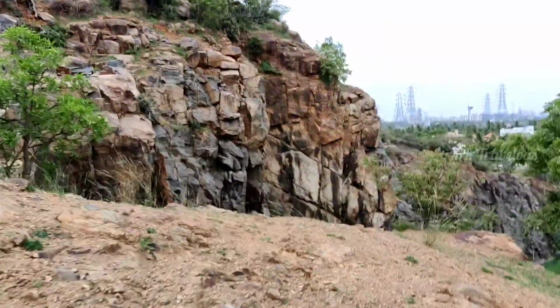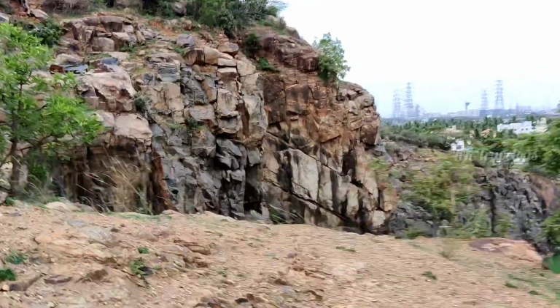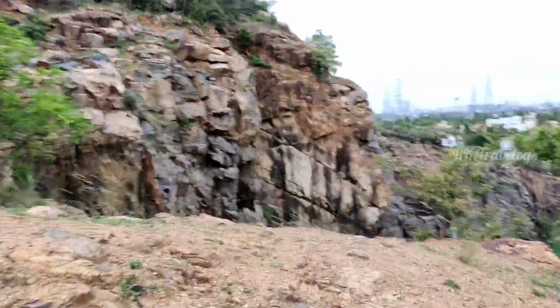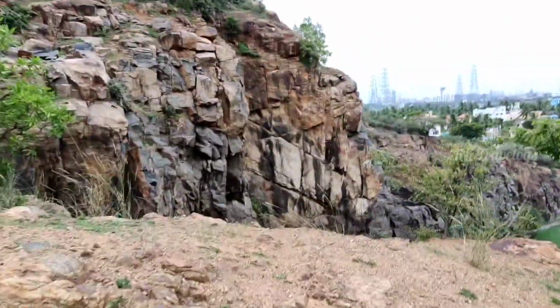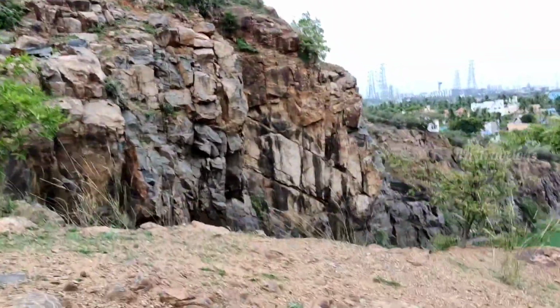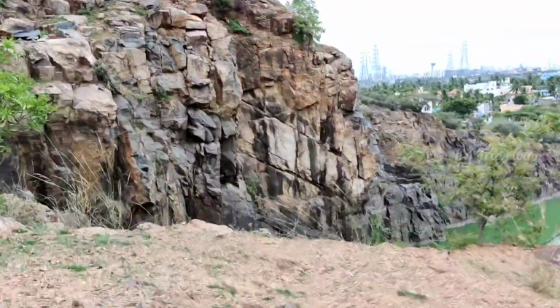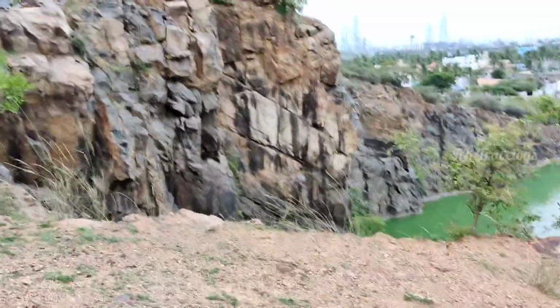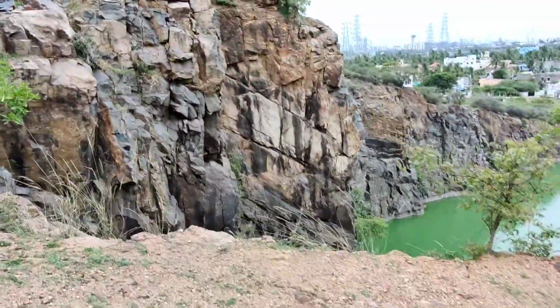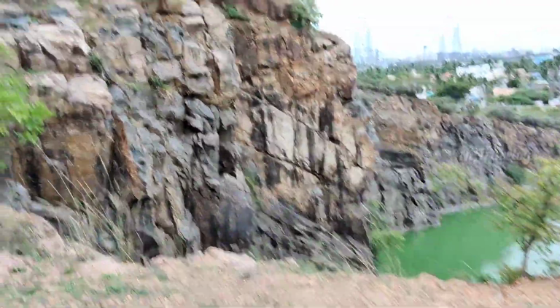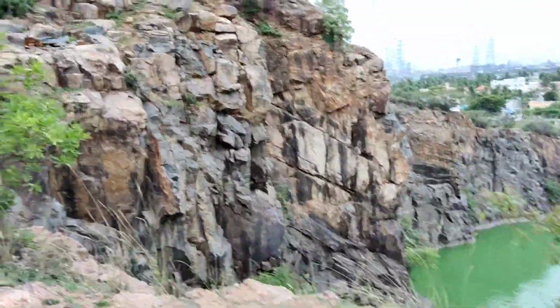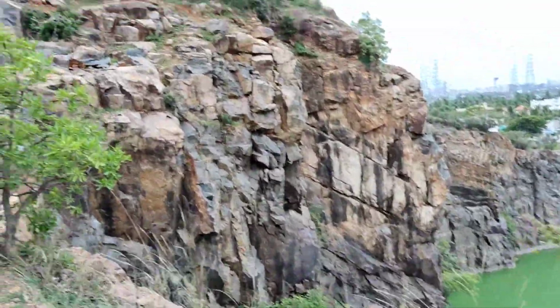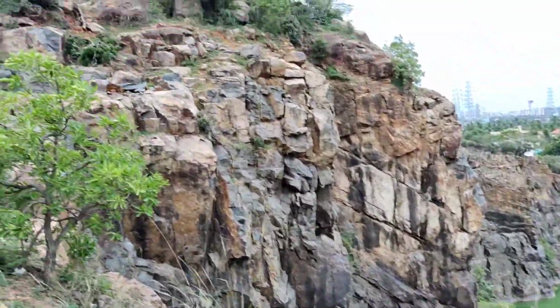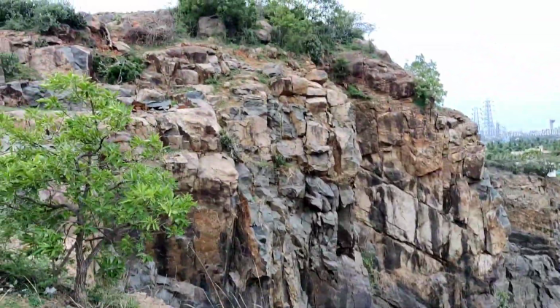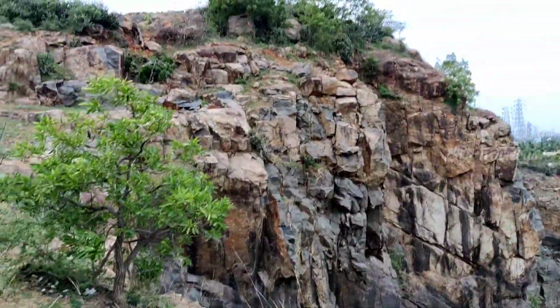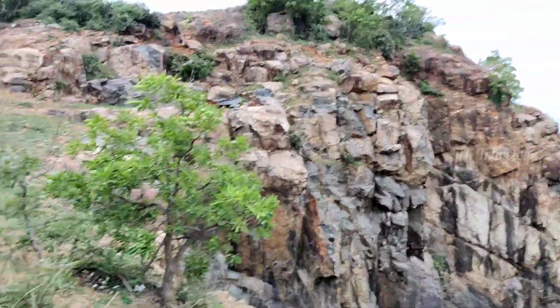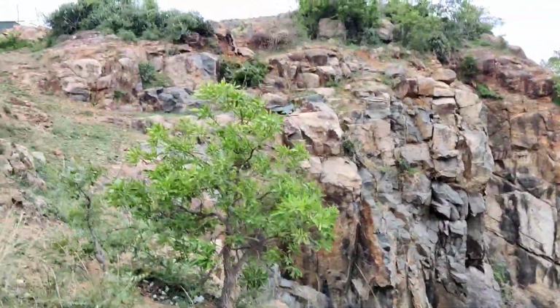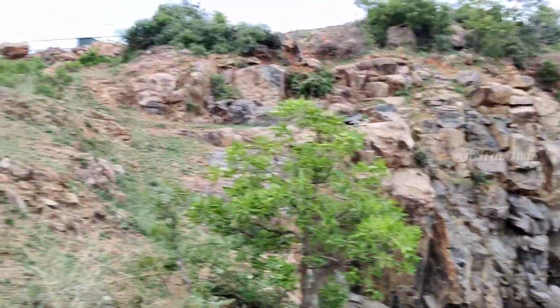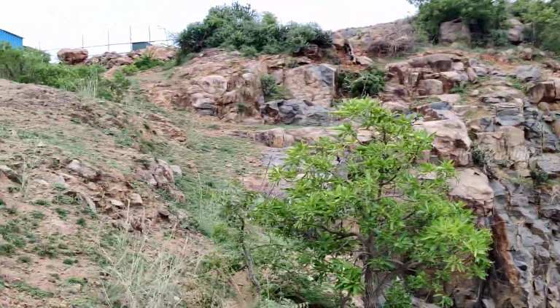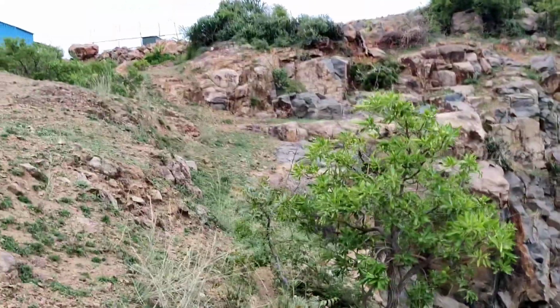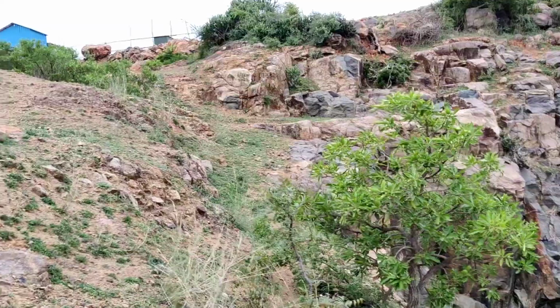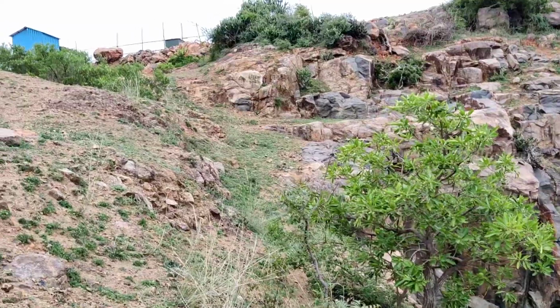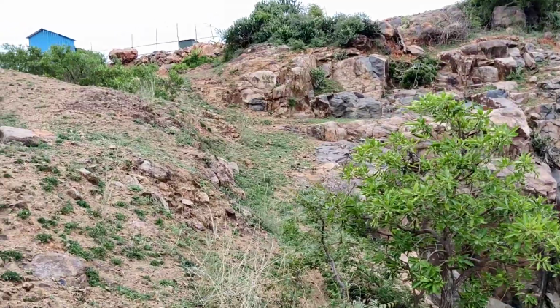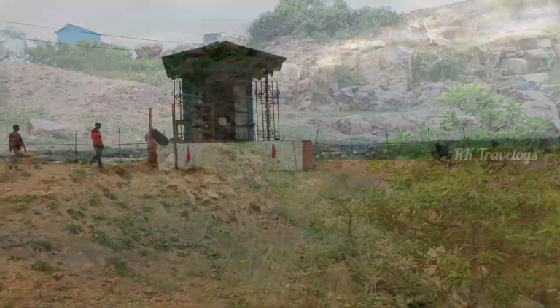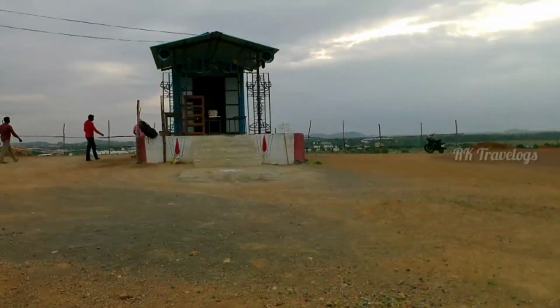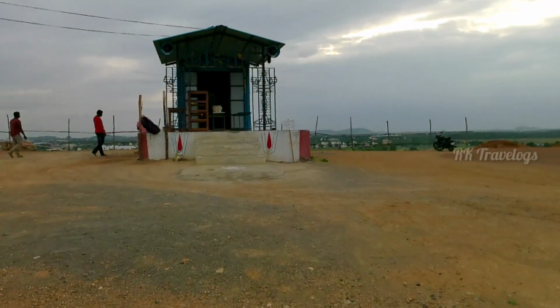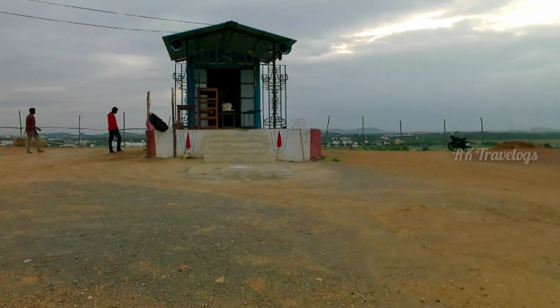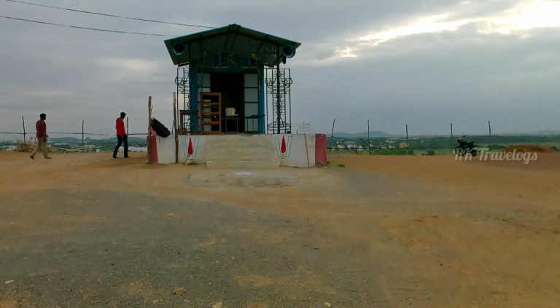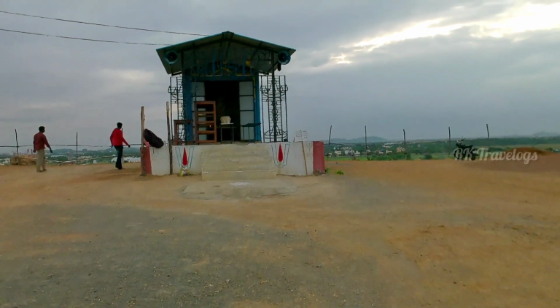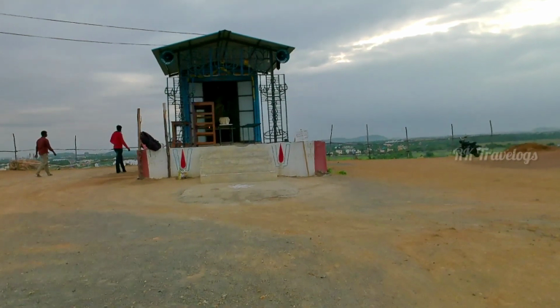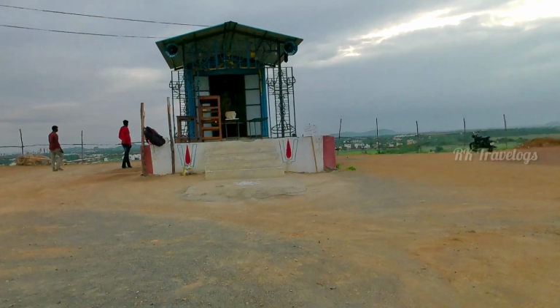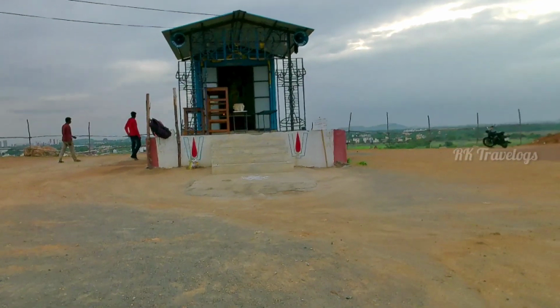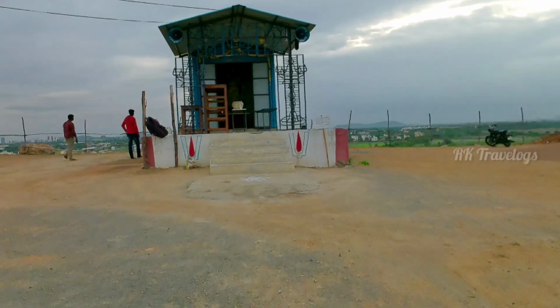This mountain is a small mountain, so you can climb it in 5 to 10 minutes. You can climb to the top and visit the temple at the summit.